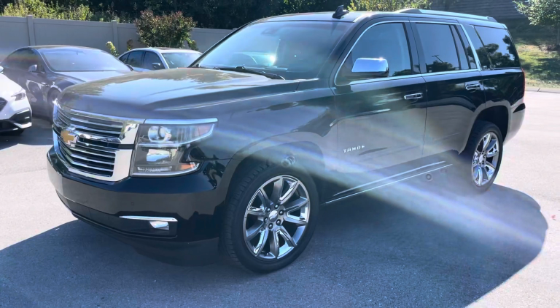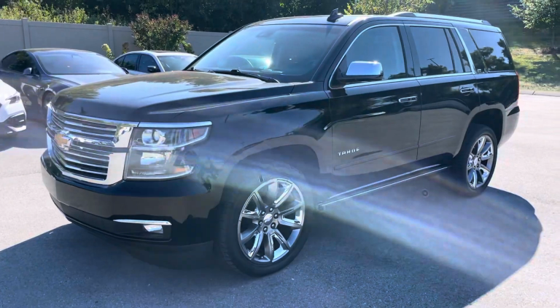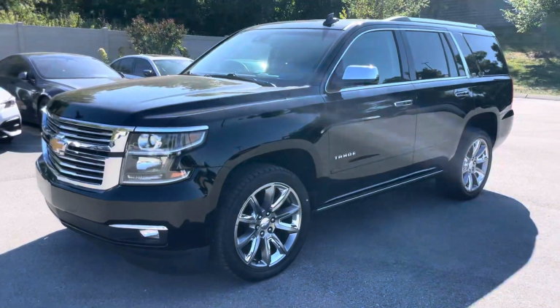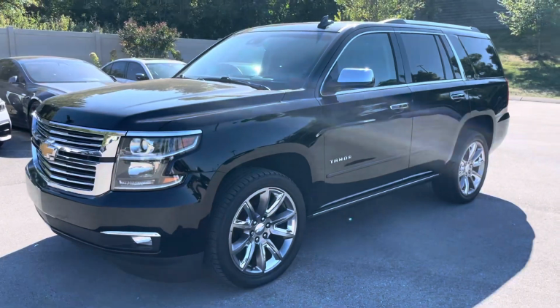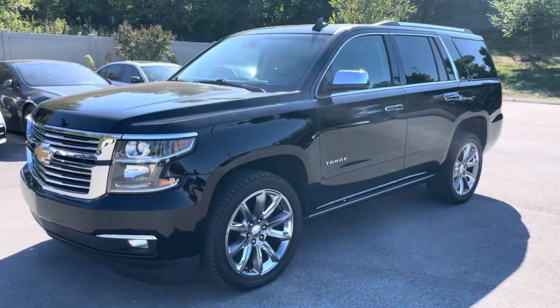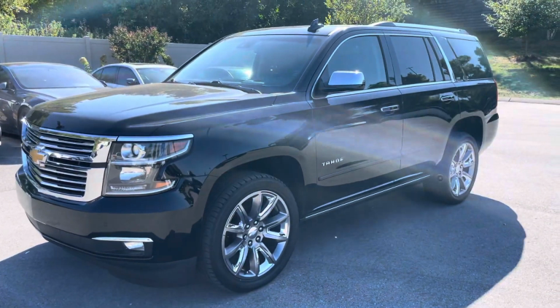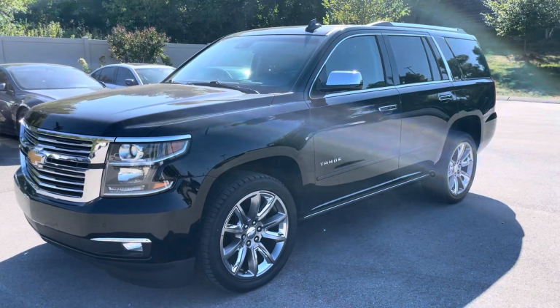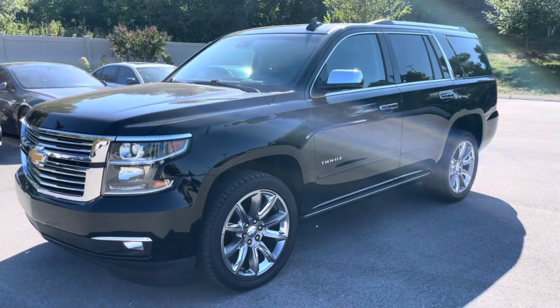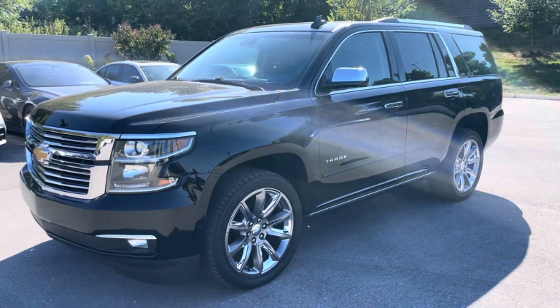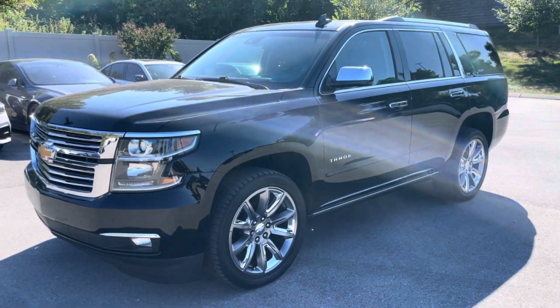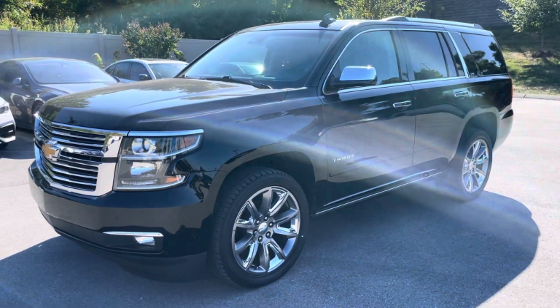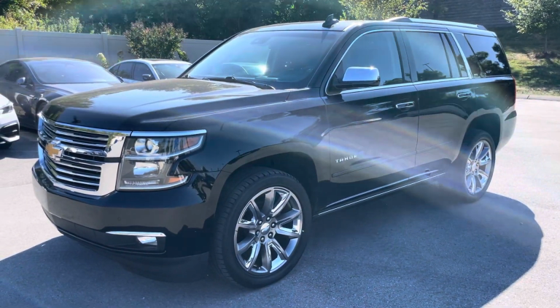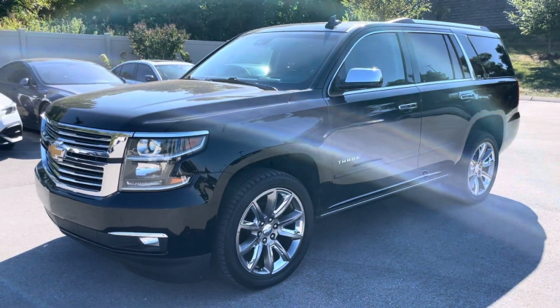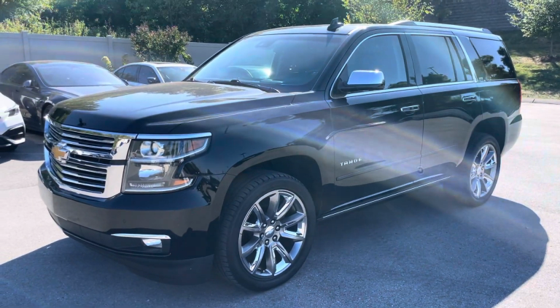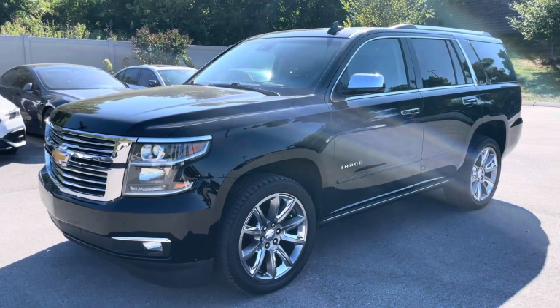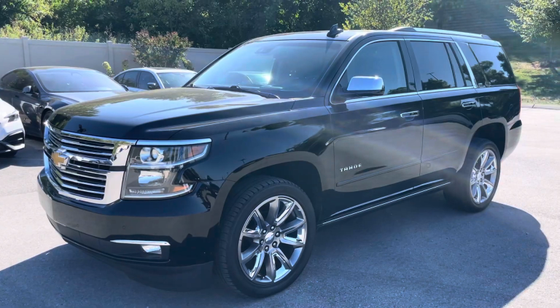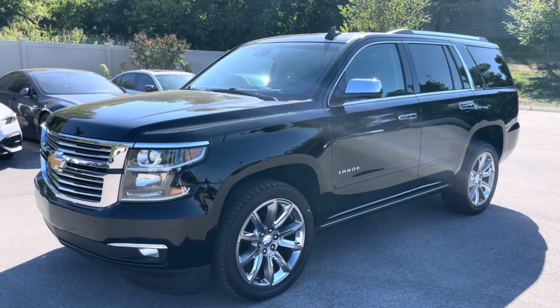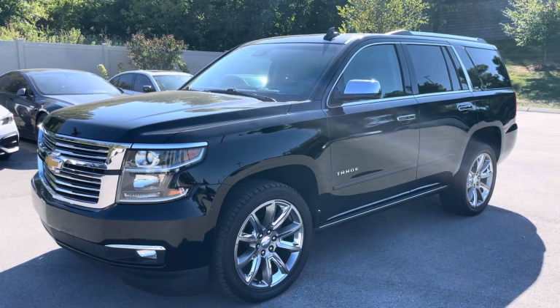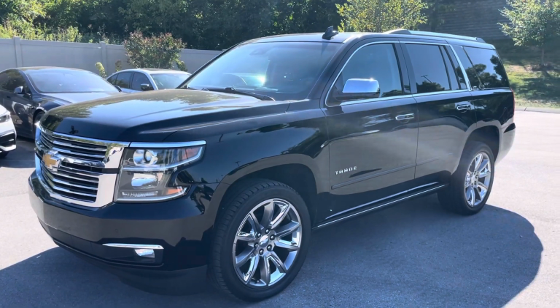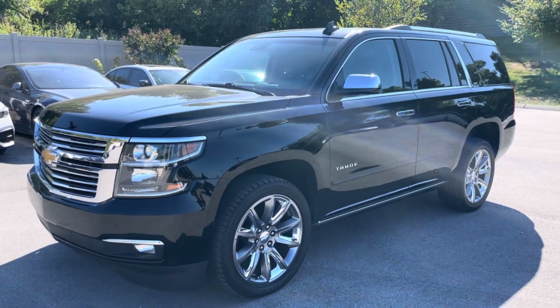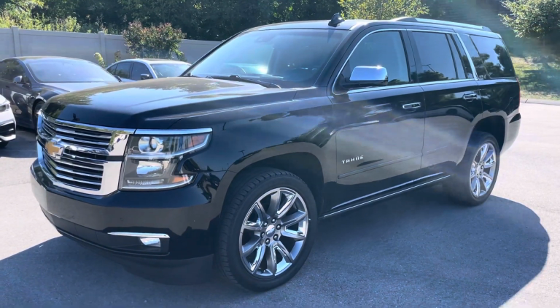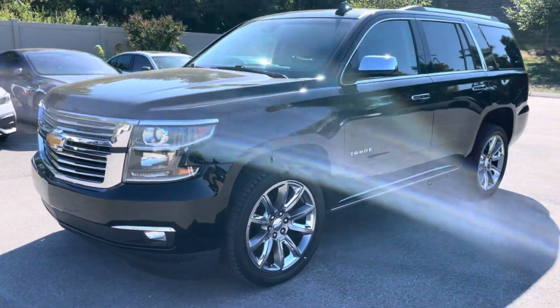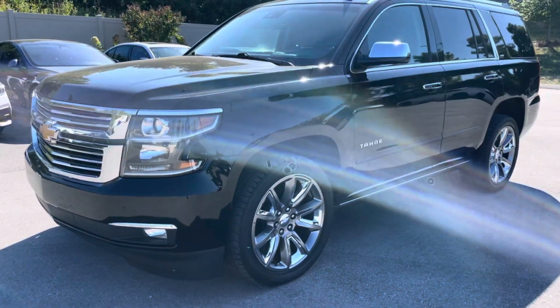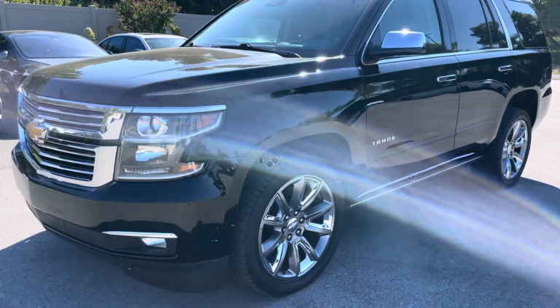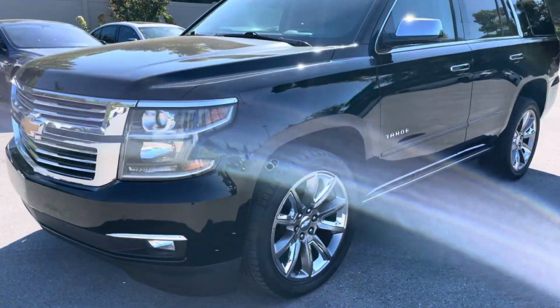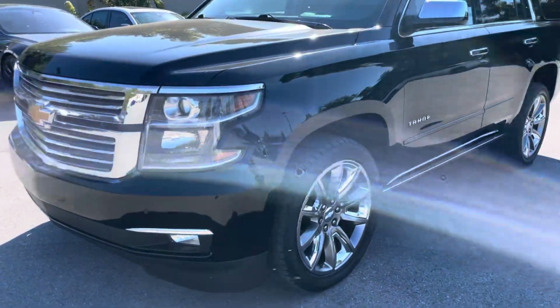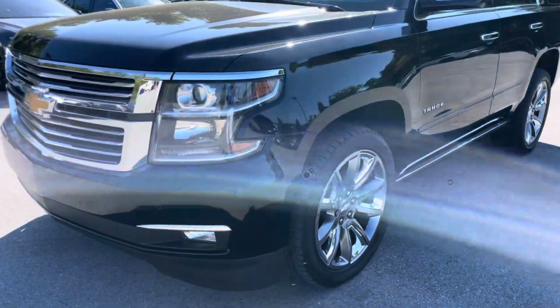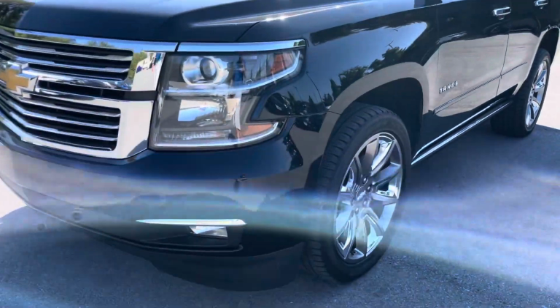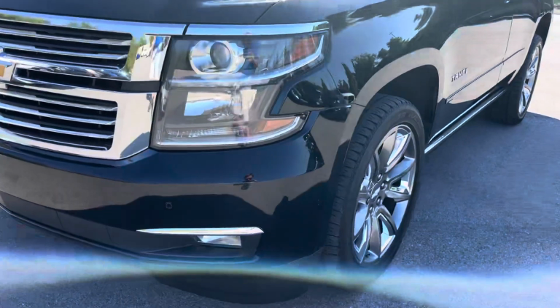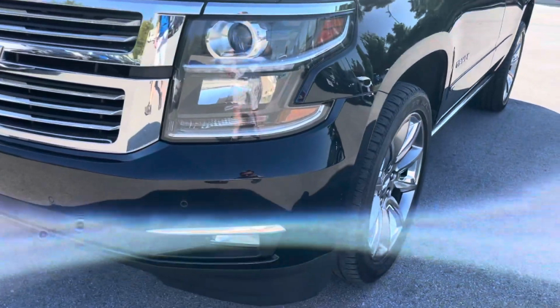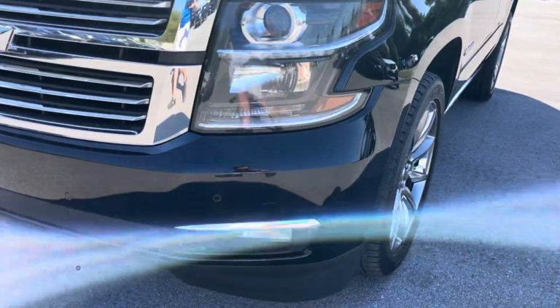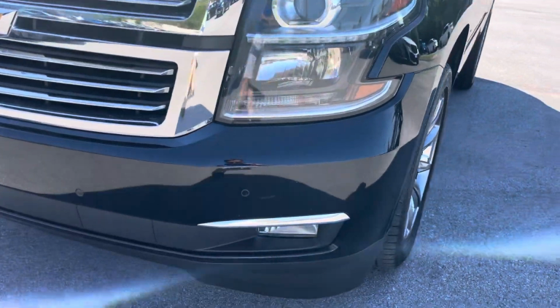Hello, this is Drake at Perkins Motorplex in Nashville. I want to get you a video walk-around of the 2016 Chevrolet Tahoe LTZ. On these videos we'll point out anything to you that could be a surprise upon delivery.